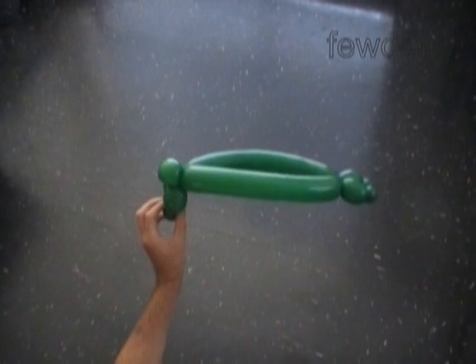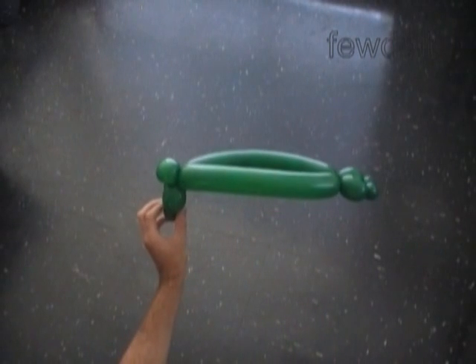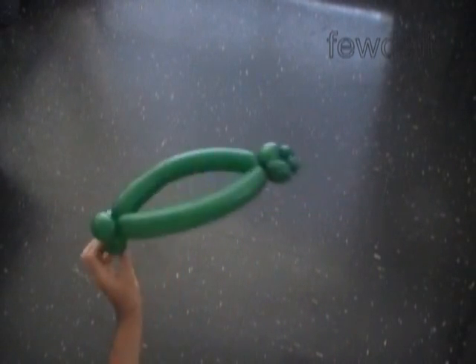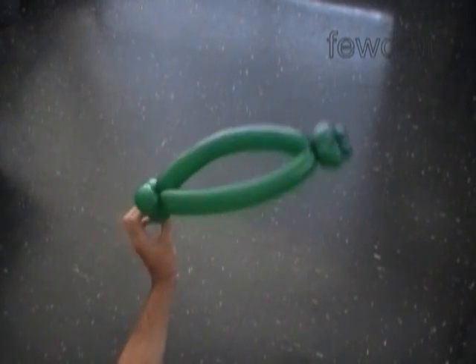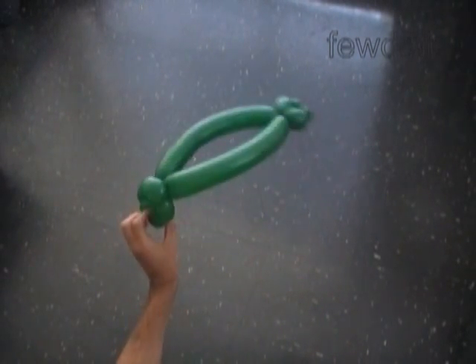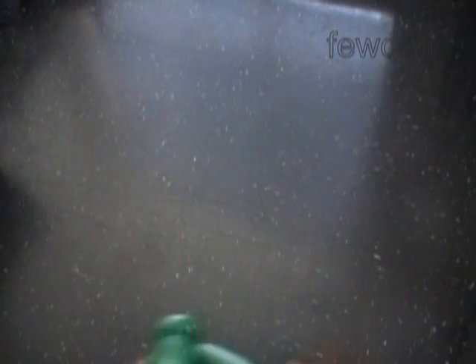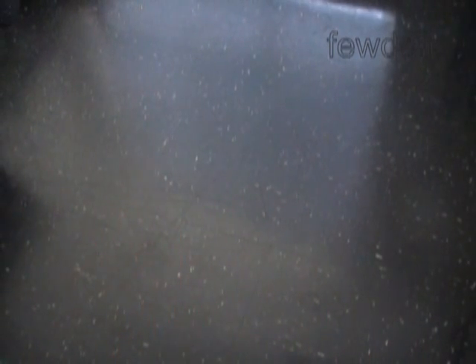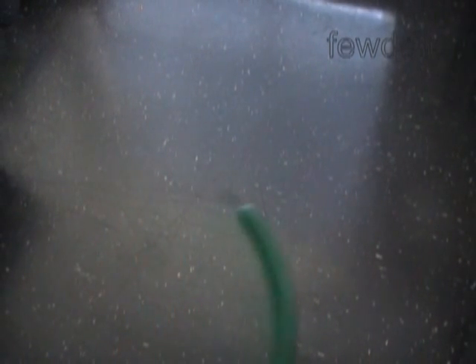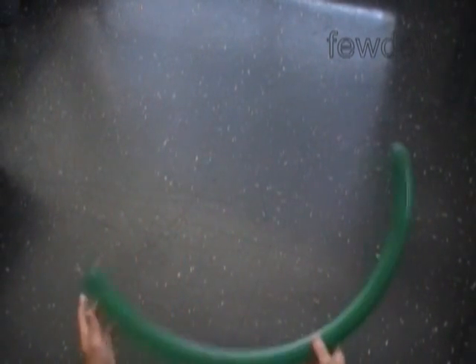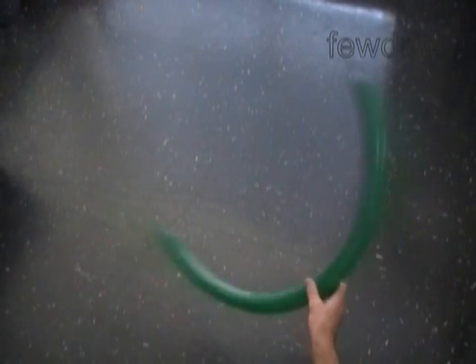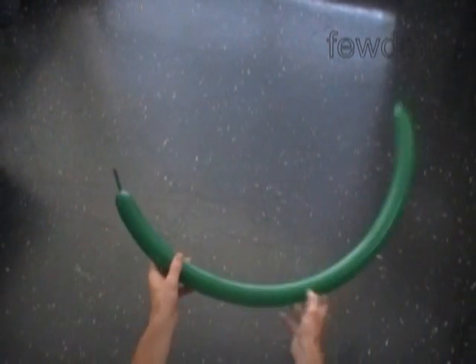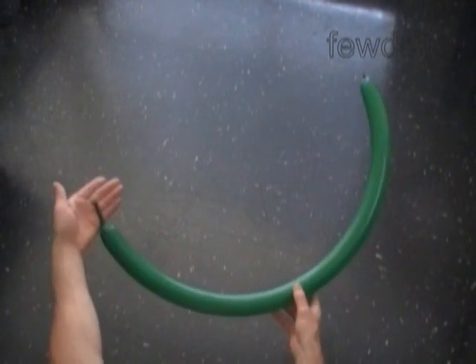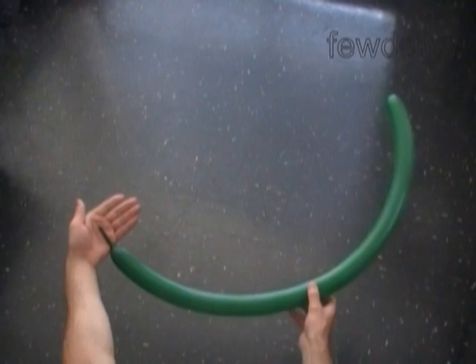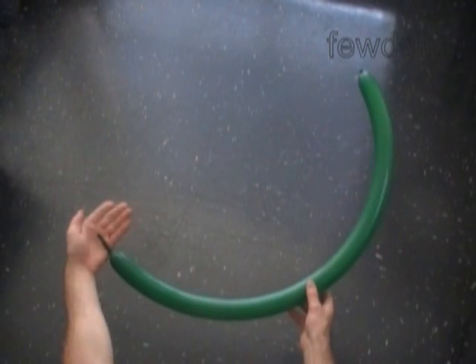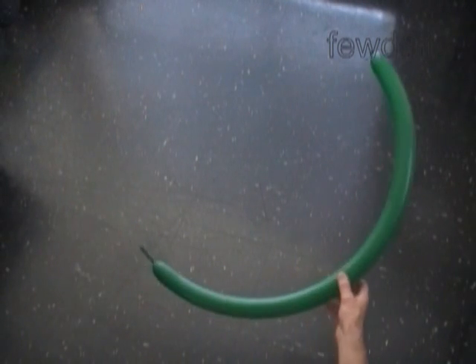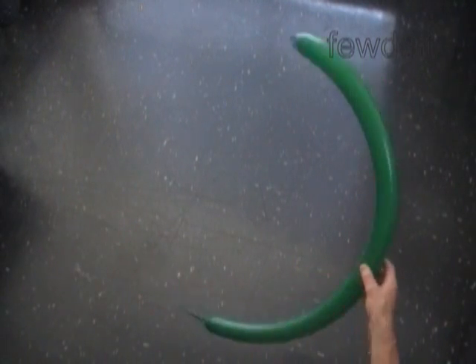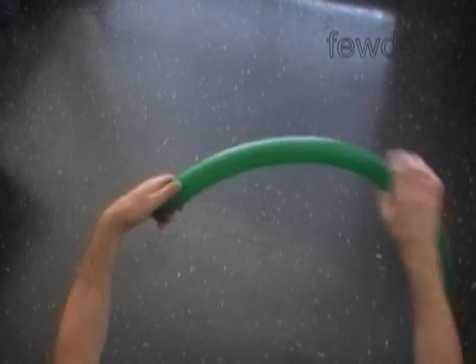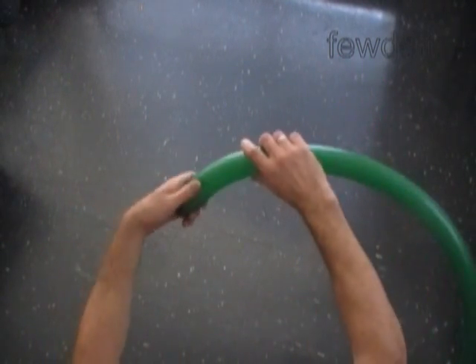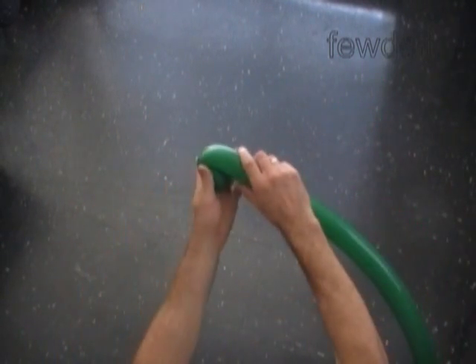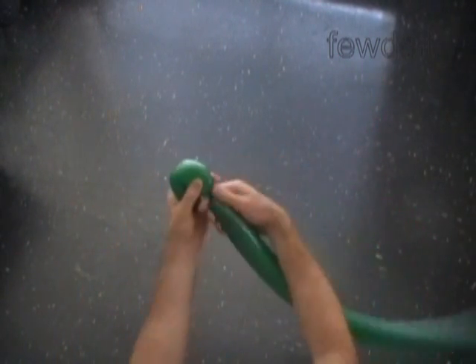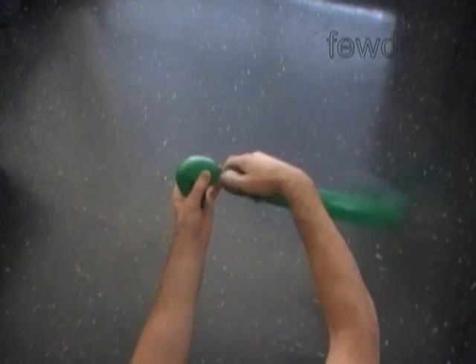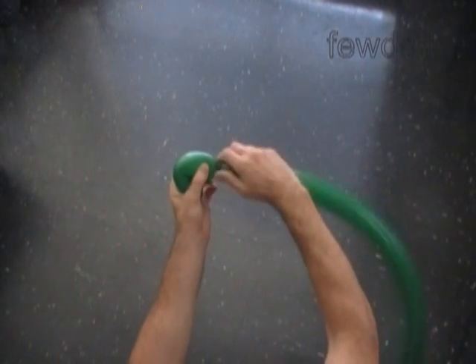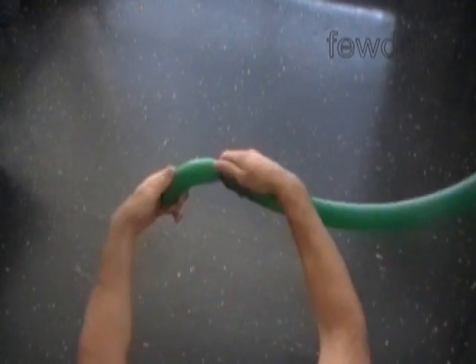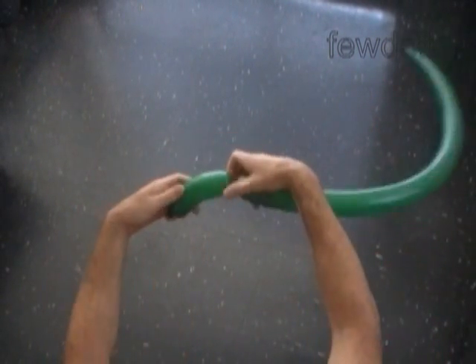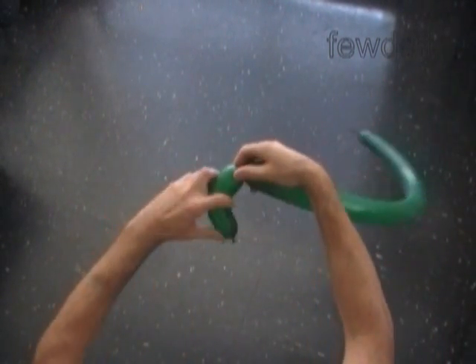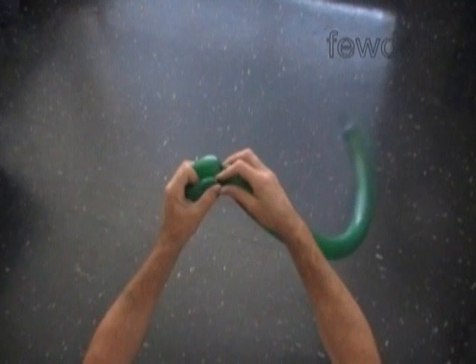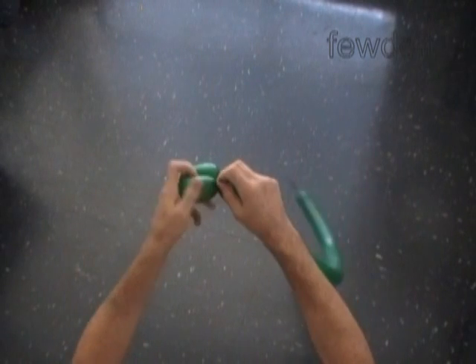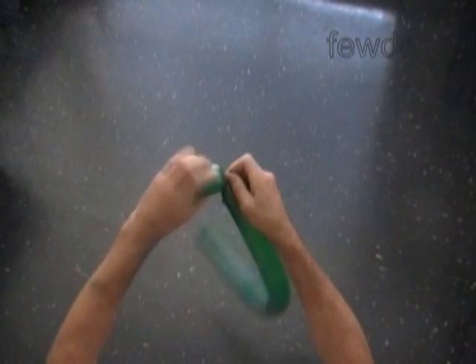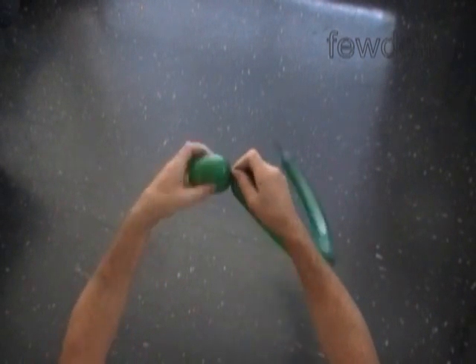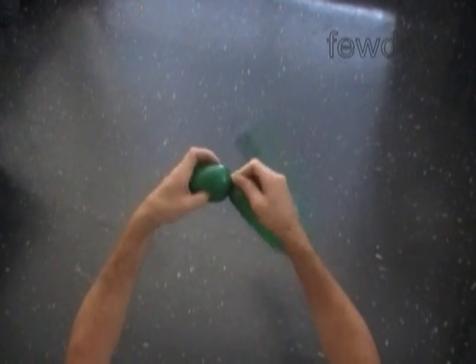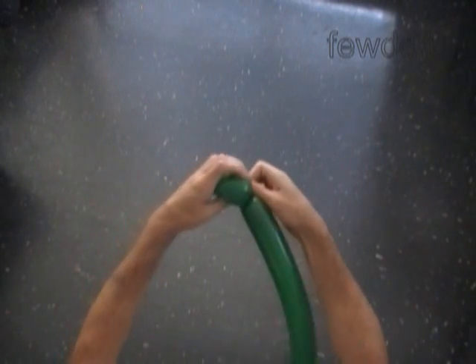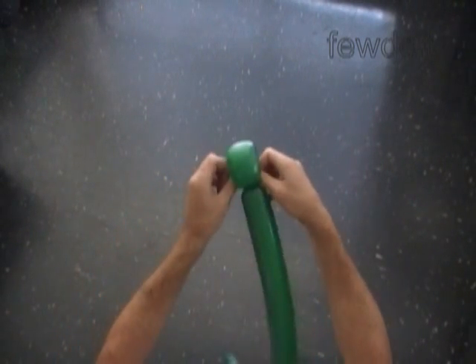Now let's inflate the second green balloon, leaving about a two inch long flat tail. Twist the first soft about five inch long bubble and lock both ends of the first bubble in one lock twist.